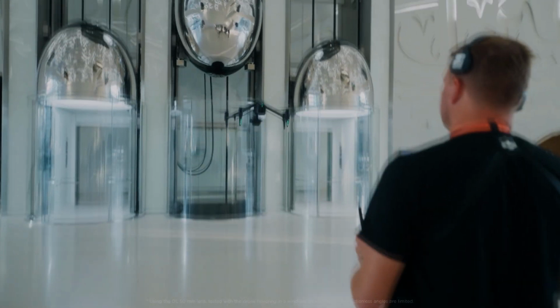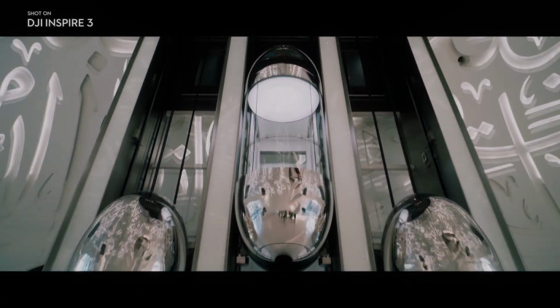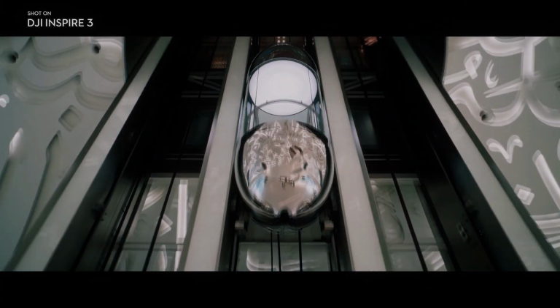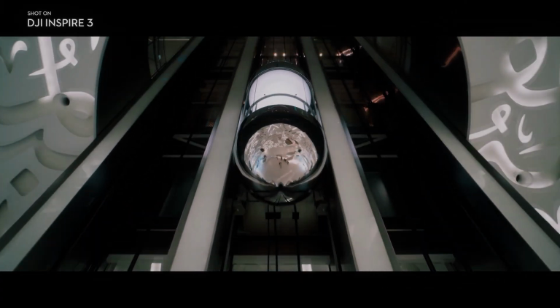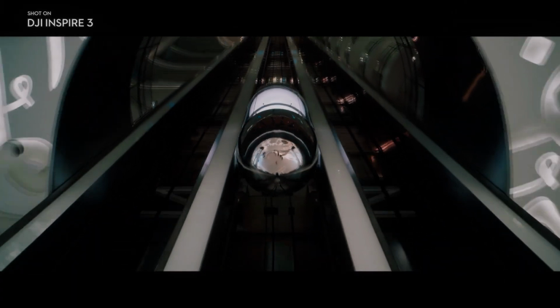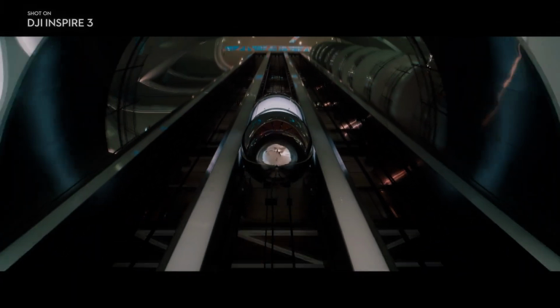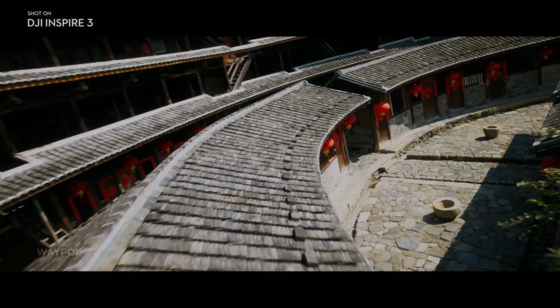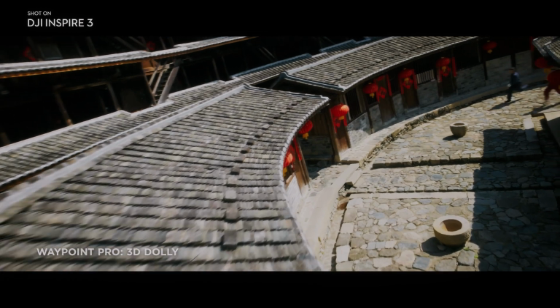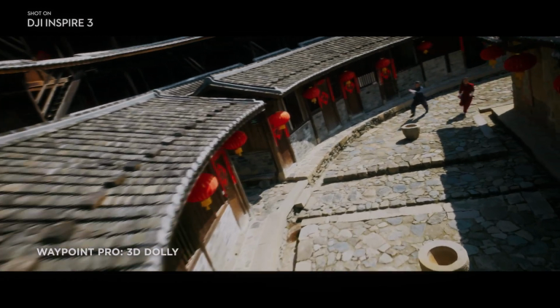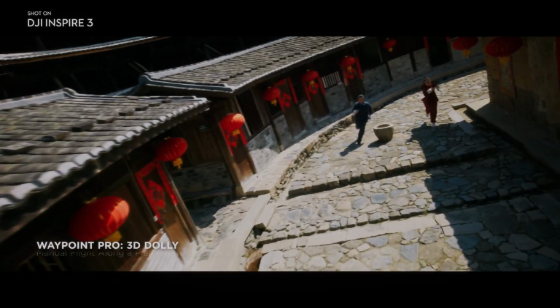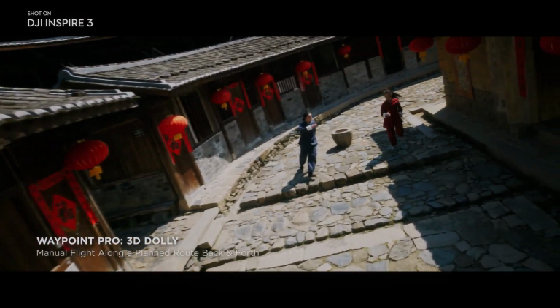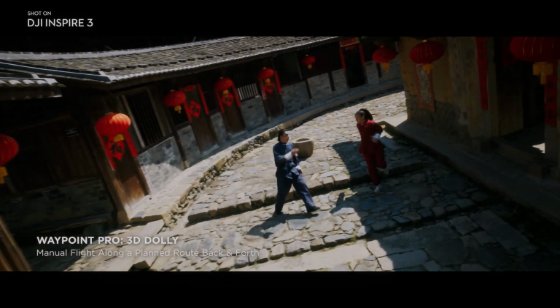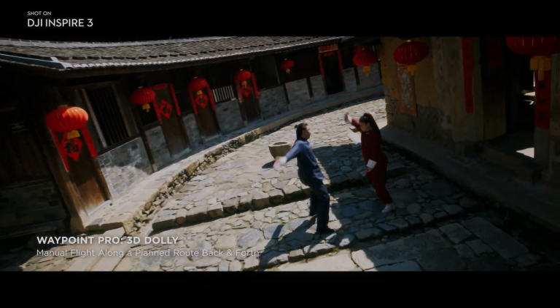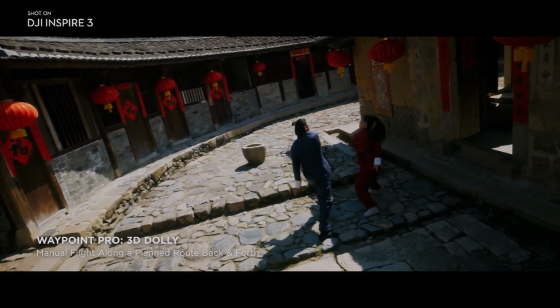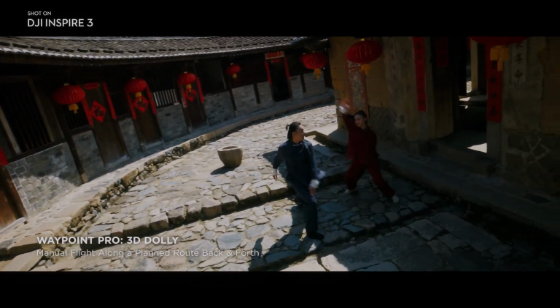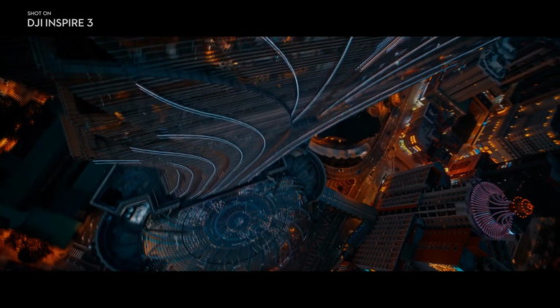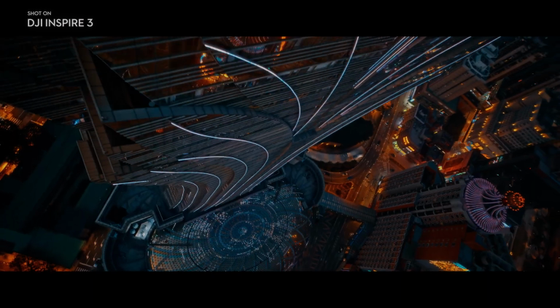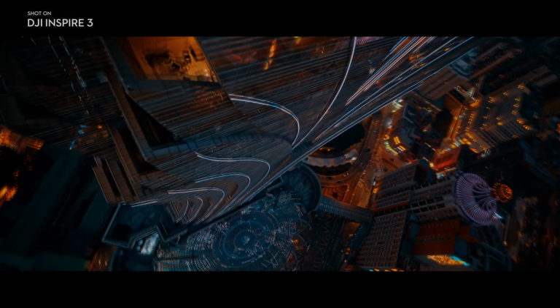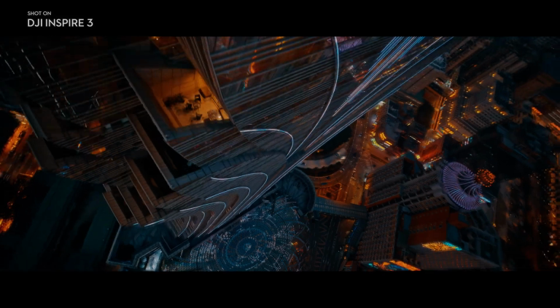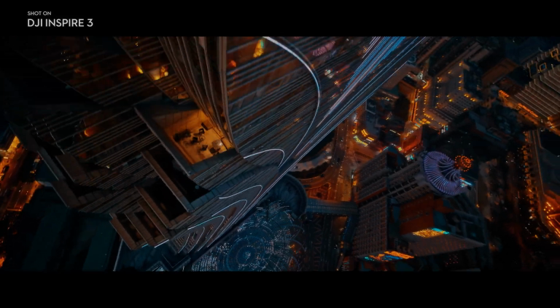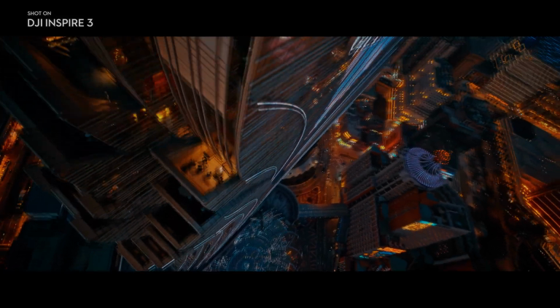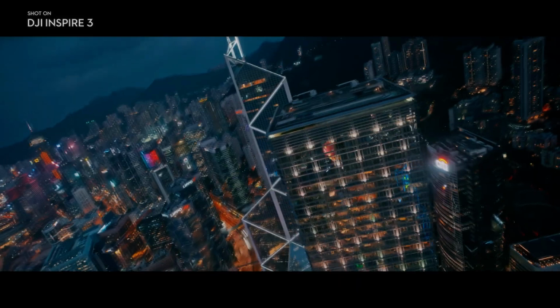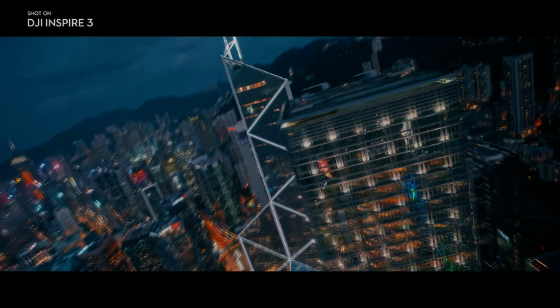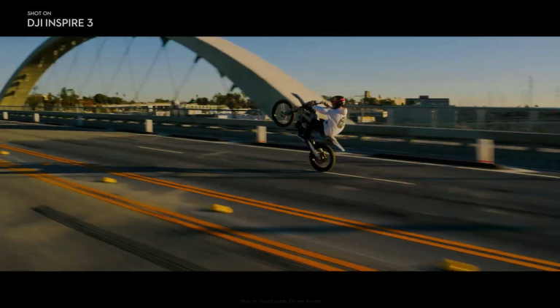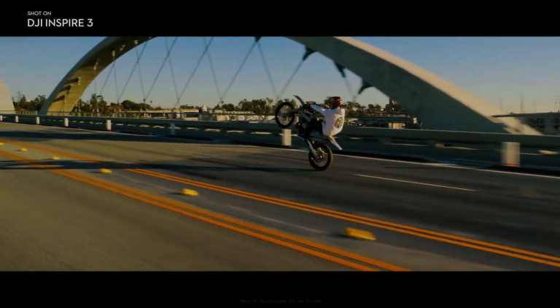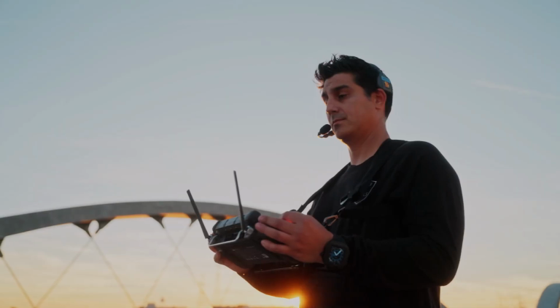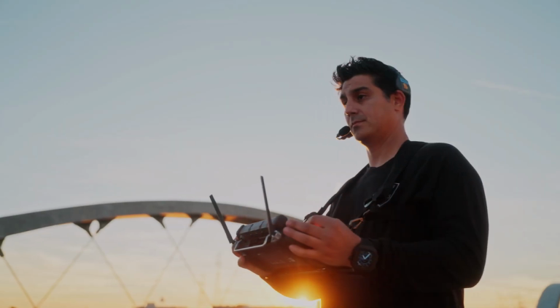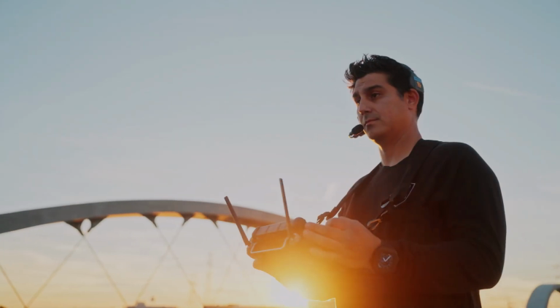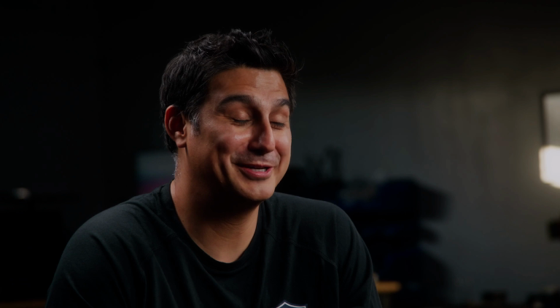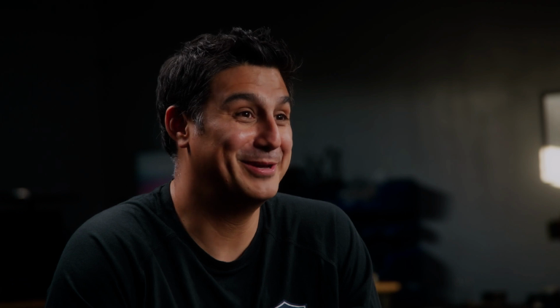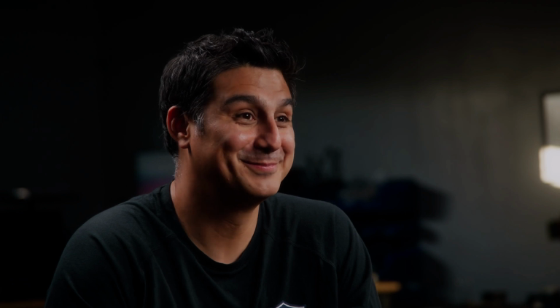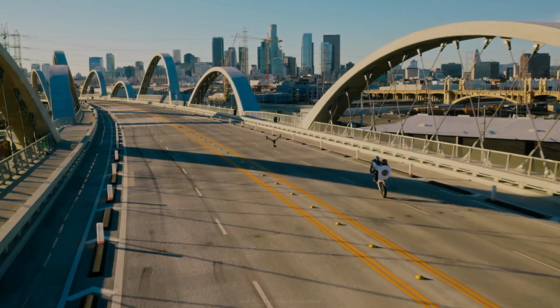The Inspire 3 omnidirectional sensing system is also equipped with DJI's advanced vision system, which provides the drone with a real-time map of its surroundings. This feature helps the drone to navigate more accurately and safely, even in complex environments.